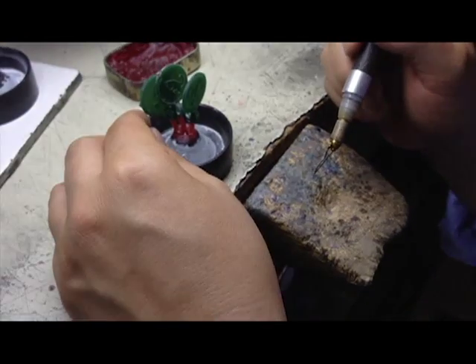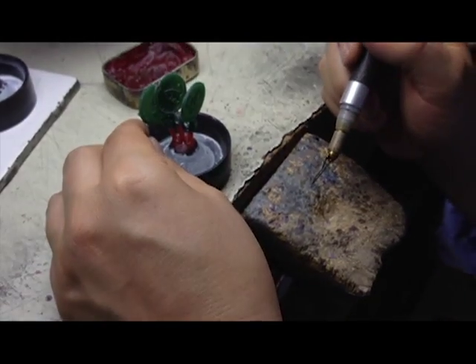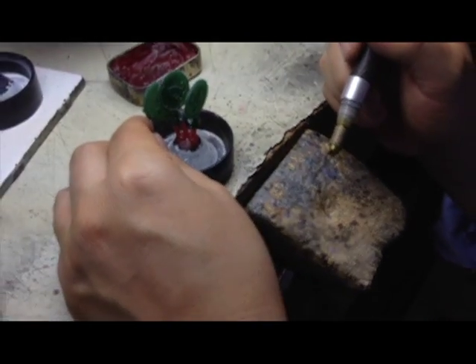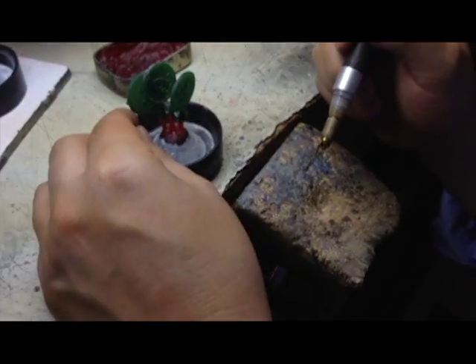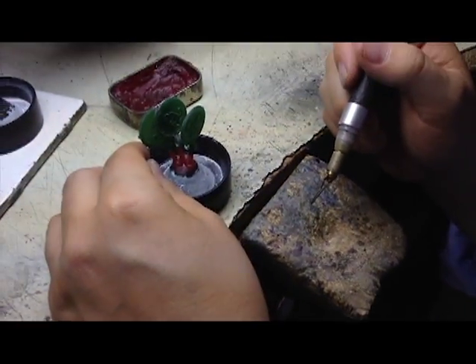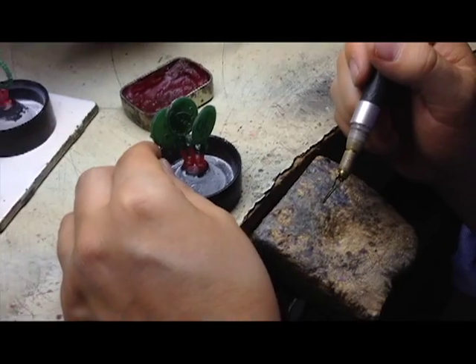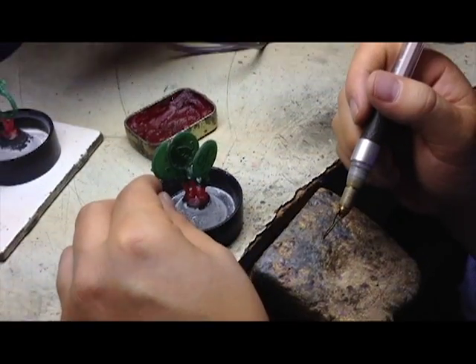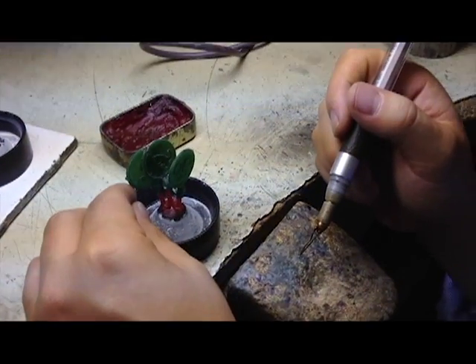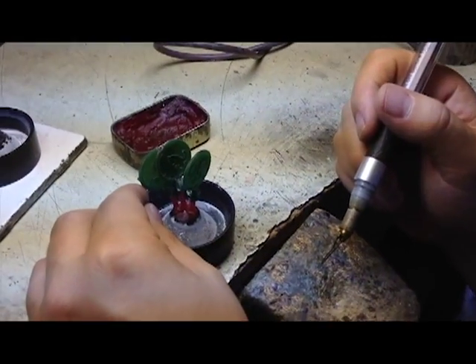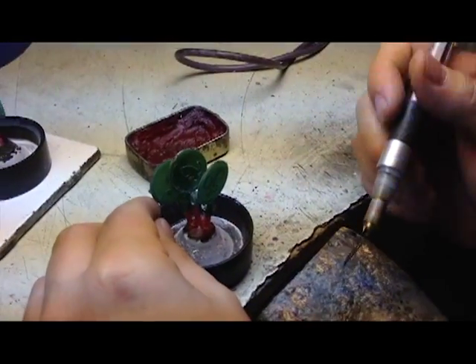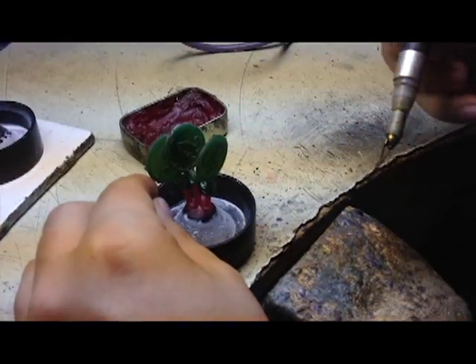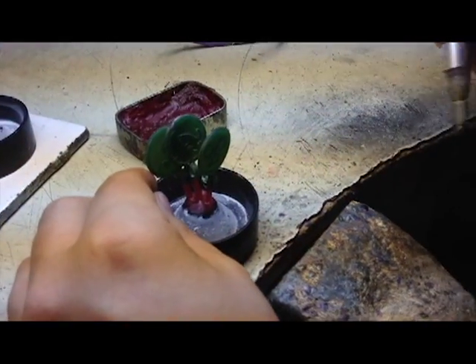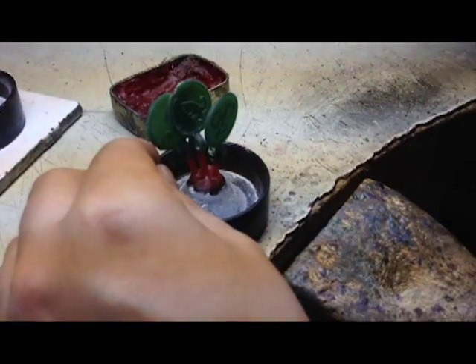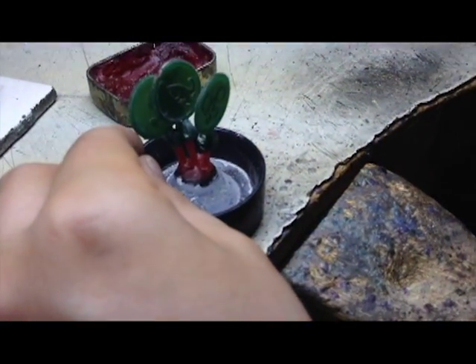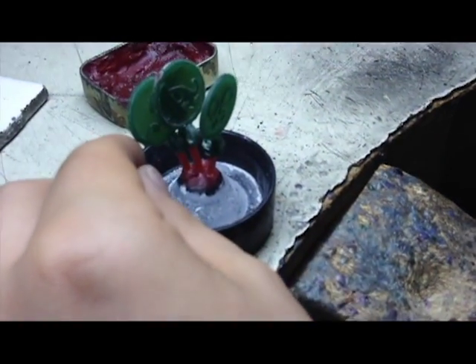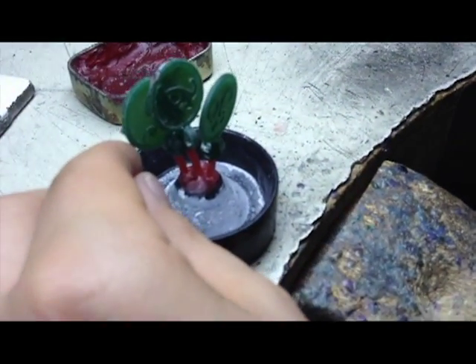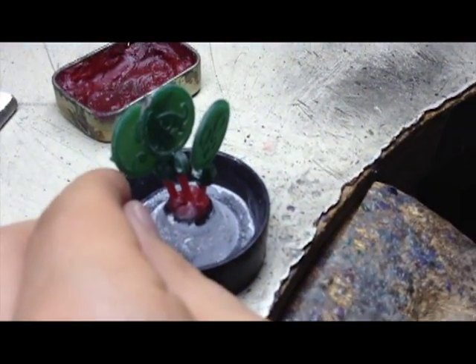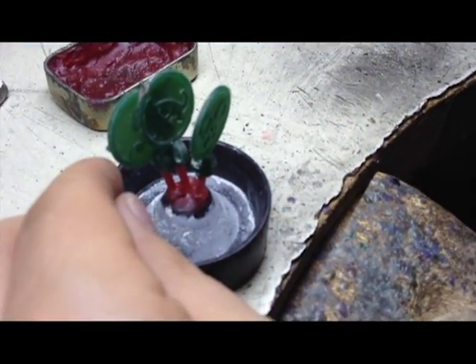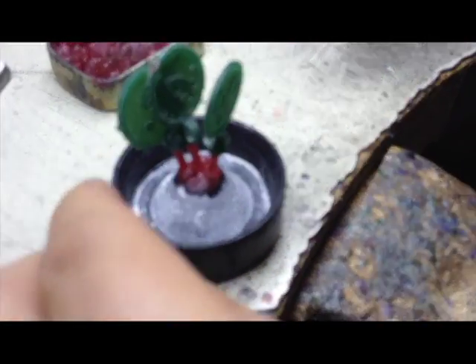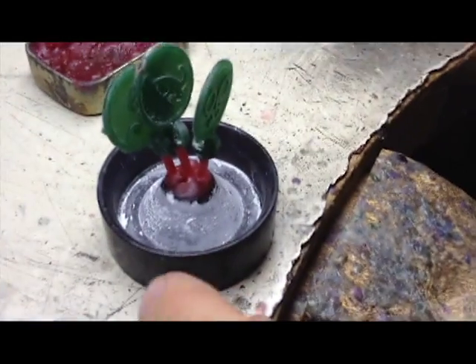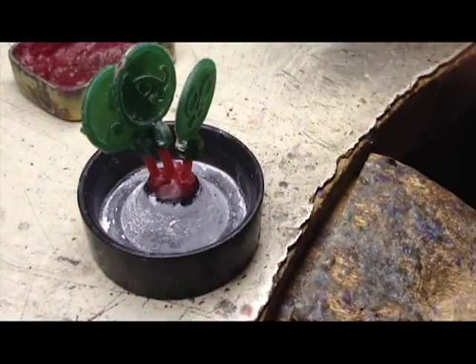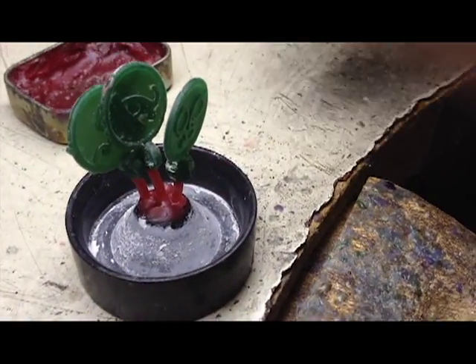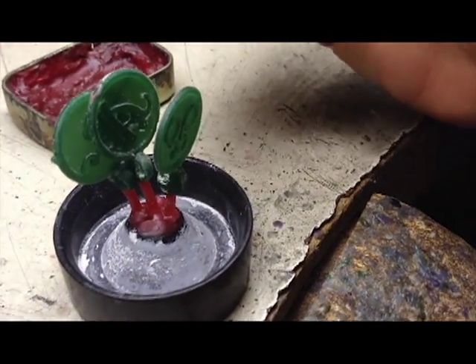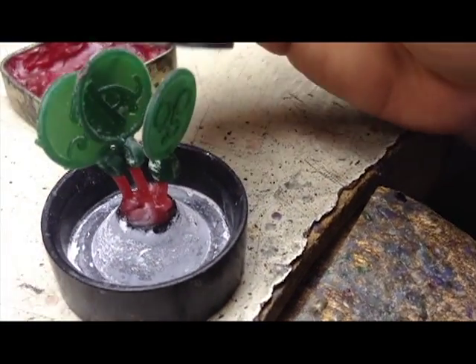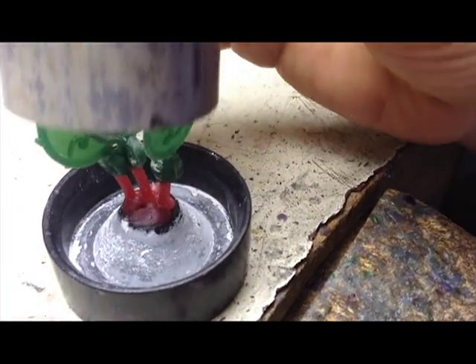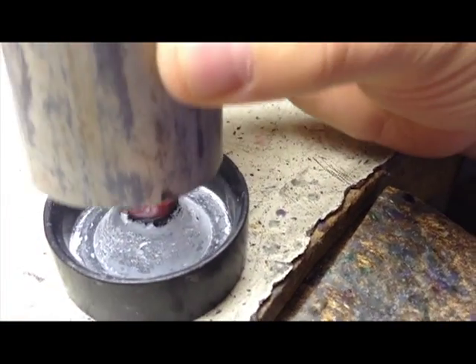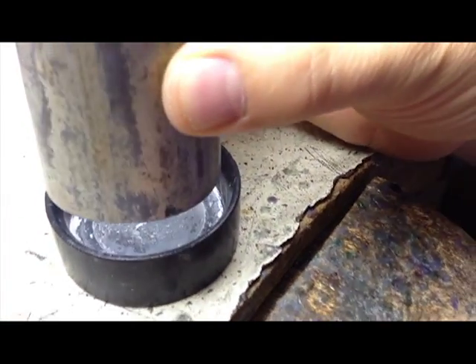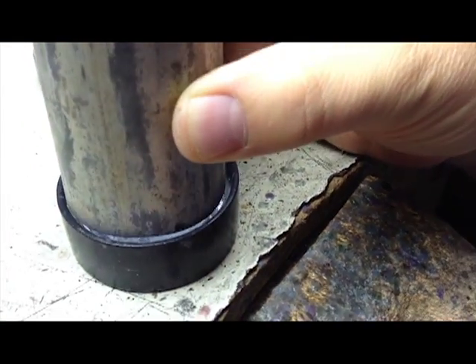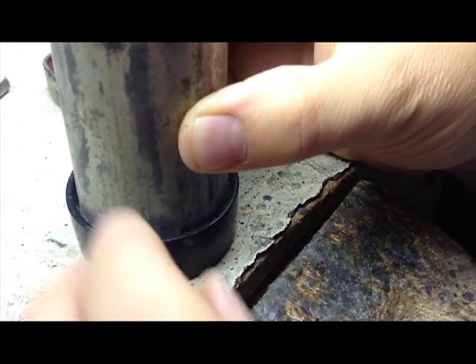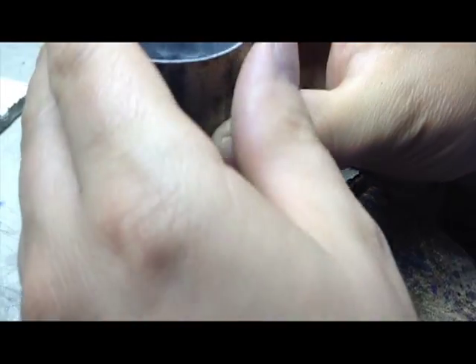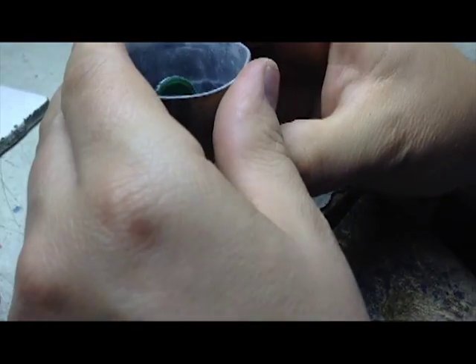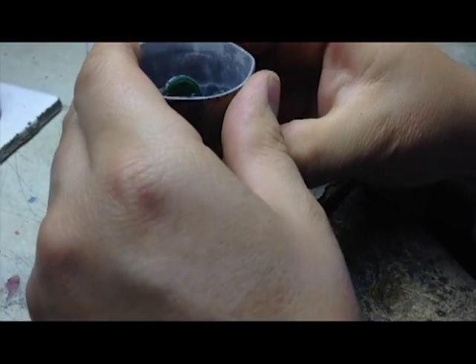Once this composite model has been milled, the composite model is then attached to a sprue that allows us to place it into a metal cylinder that will be used to make a plaster cast.